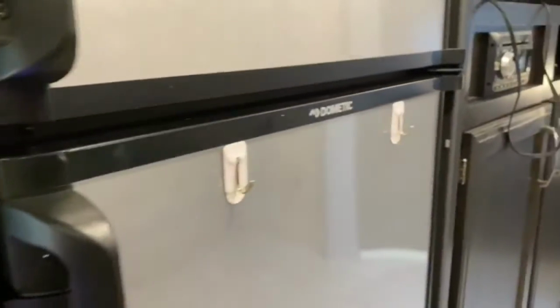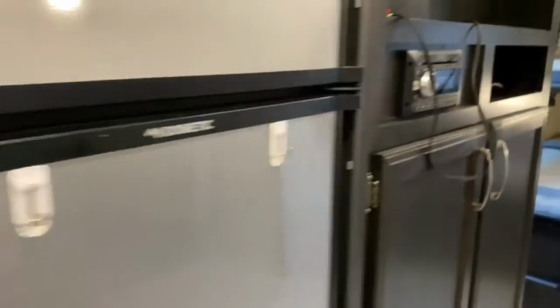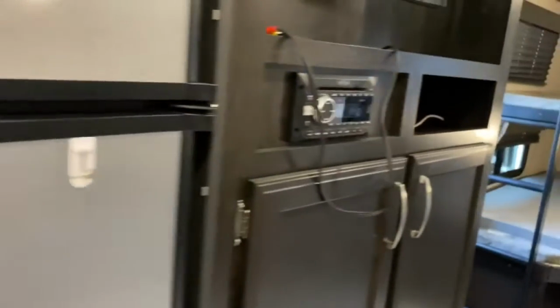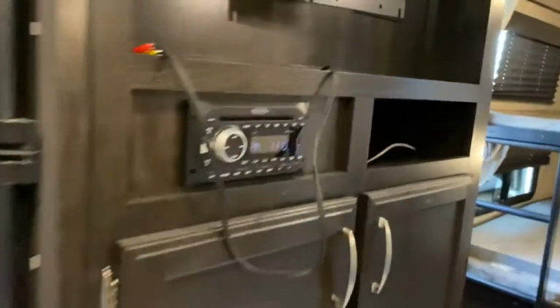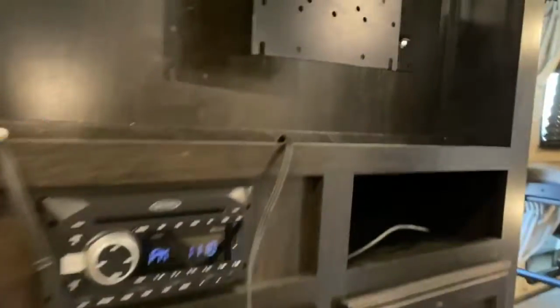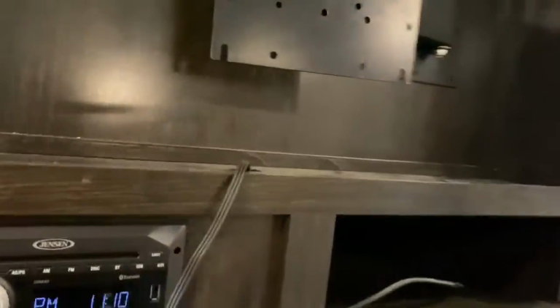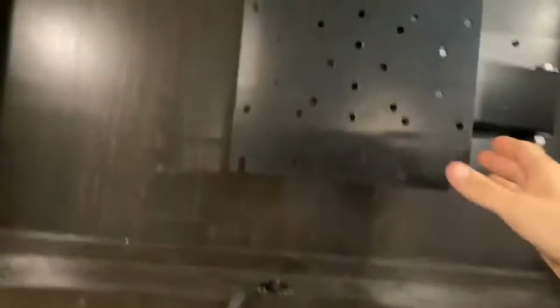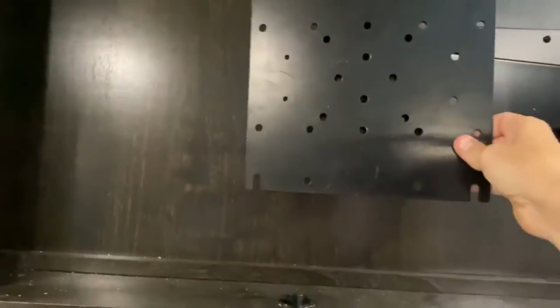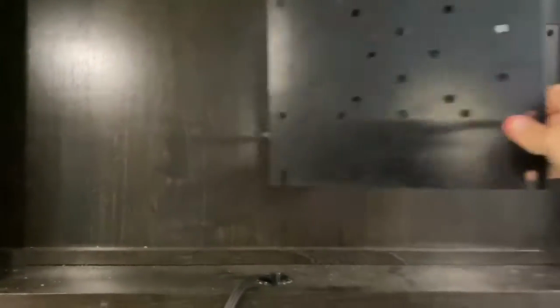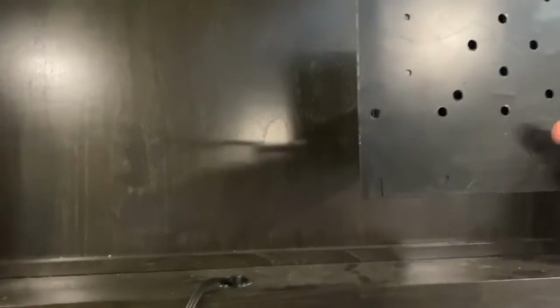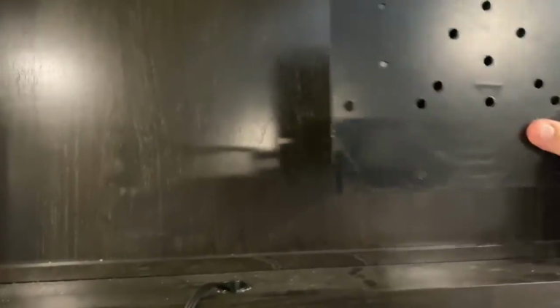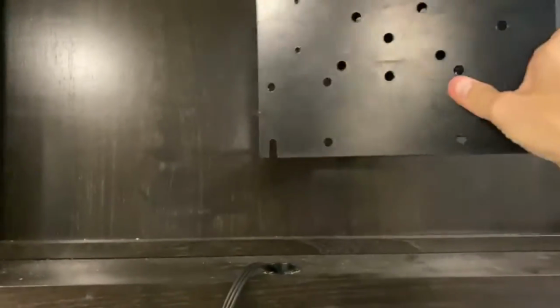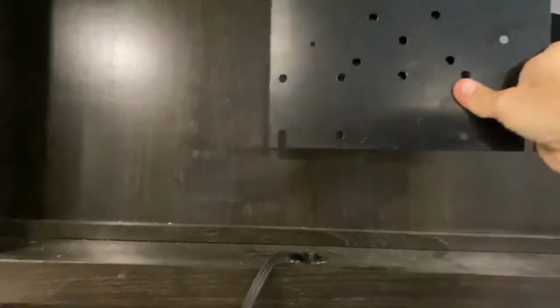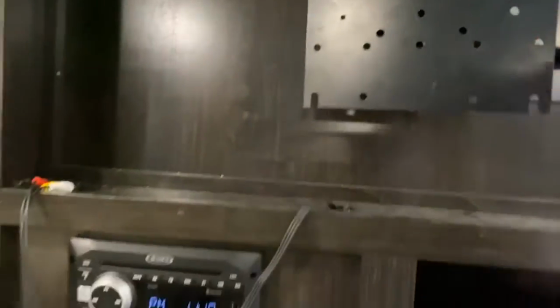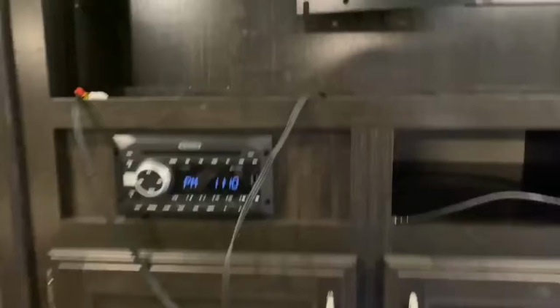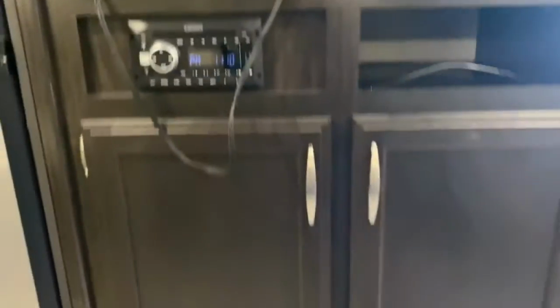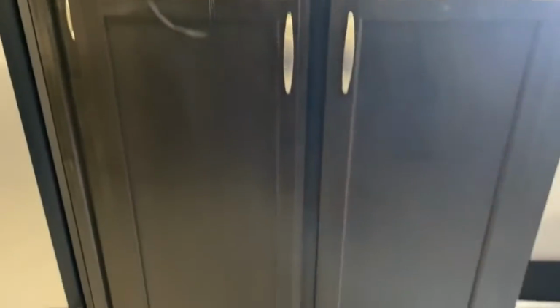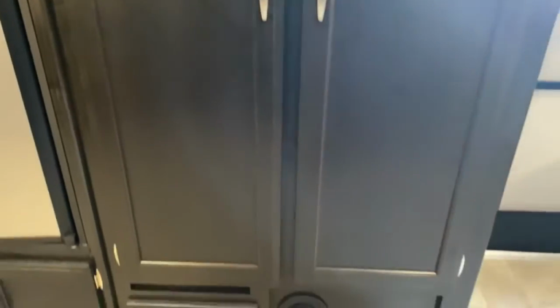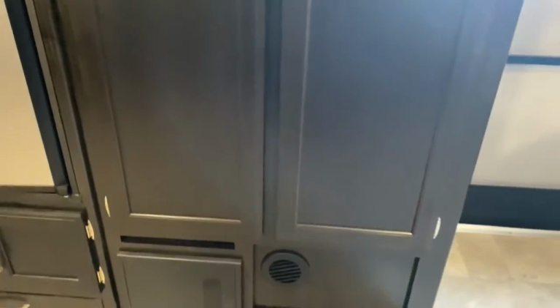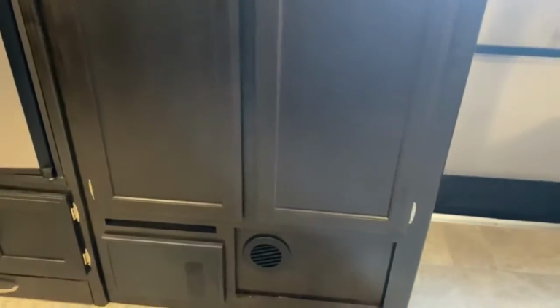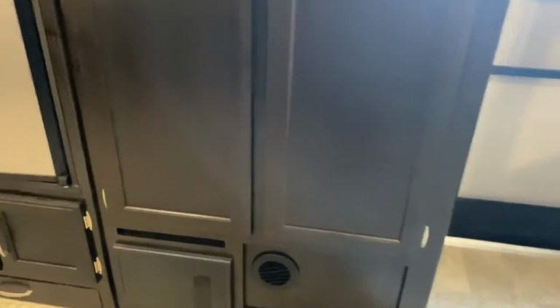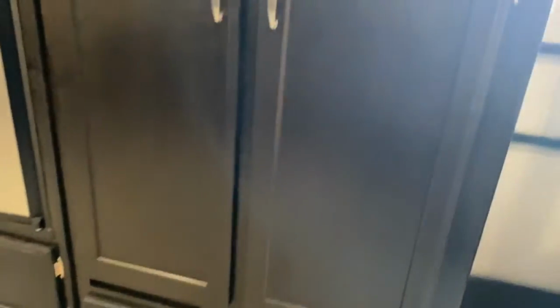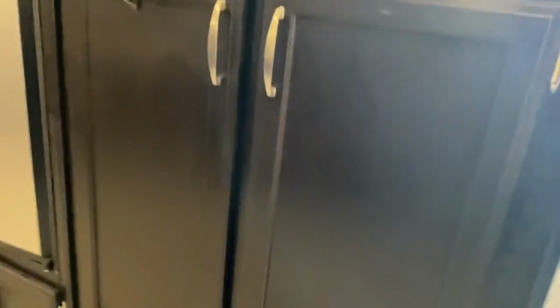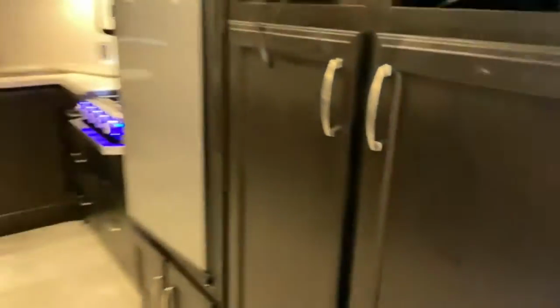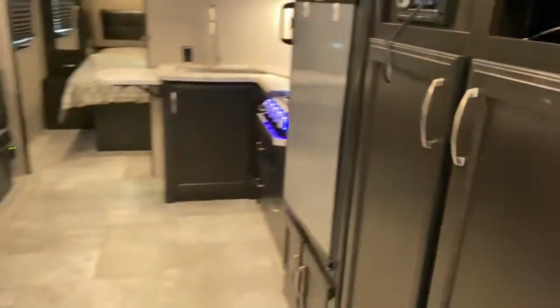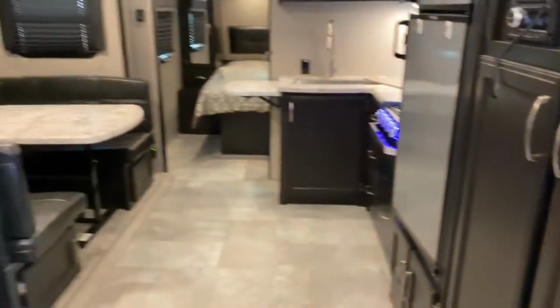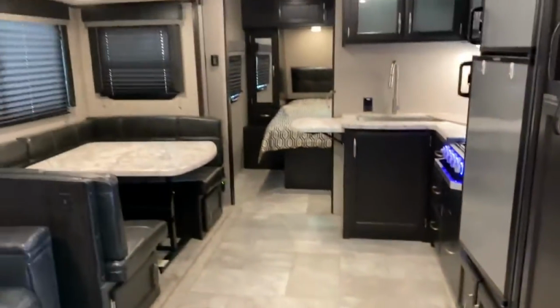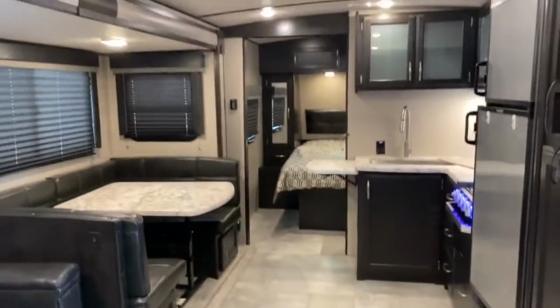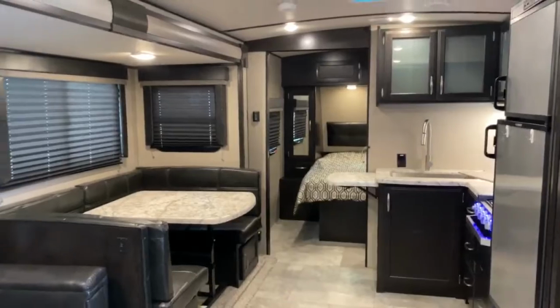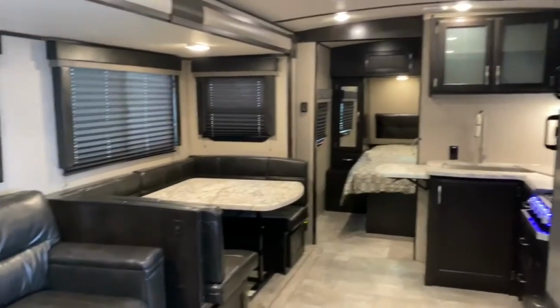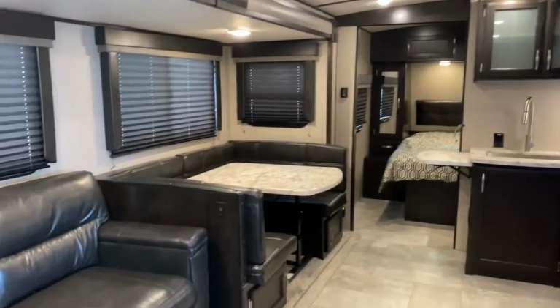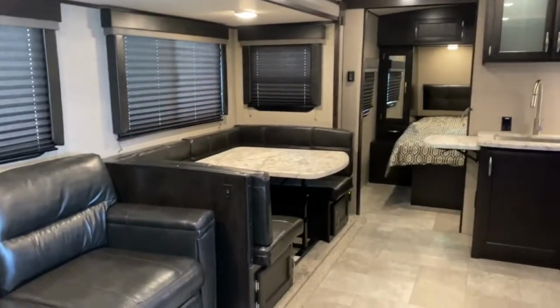It does come with a swivel mount for your TV. Of course you've got your radio and more cabinetry. Come out and see us — Tri-State RV, Anna, Illinois.